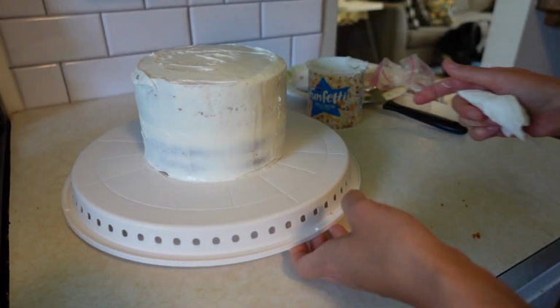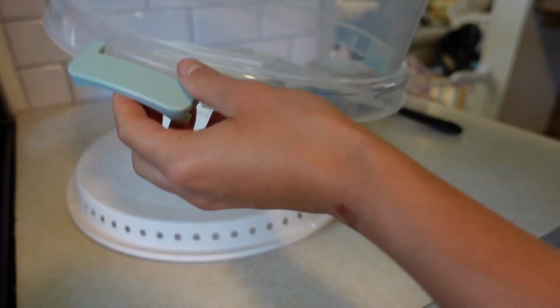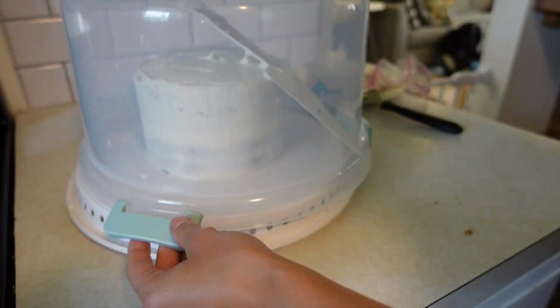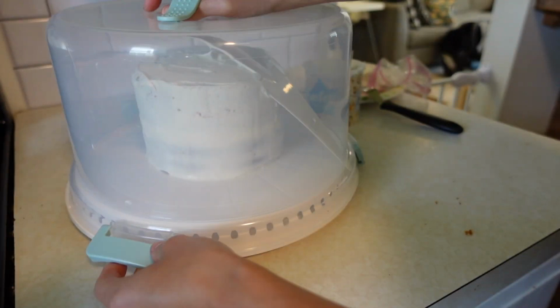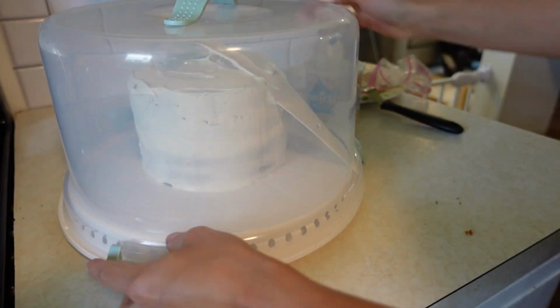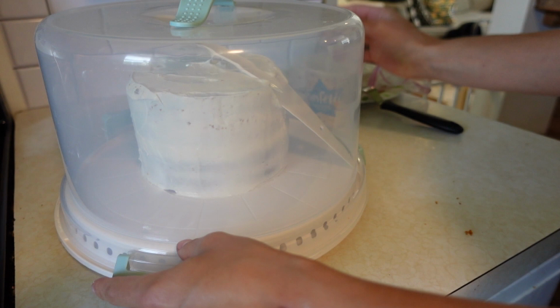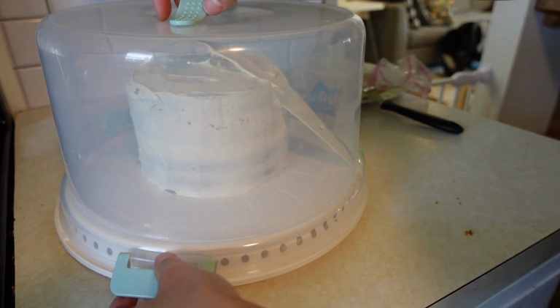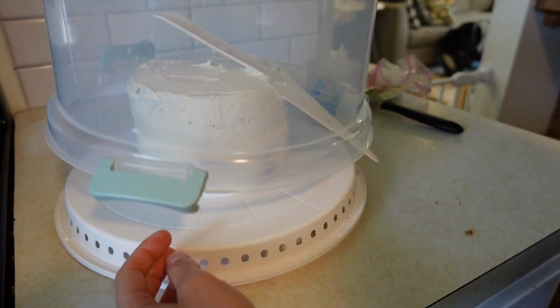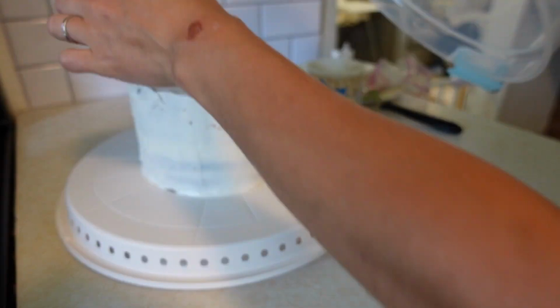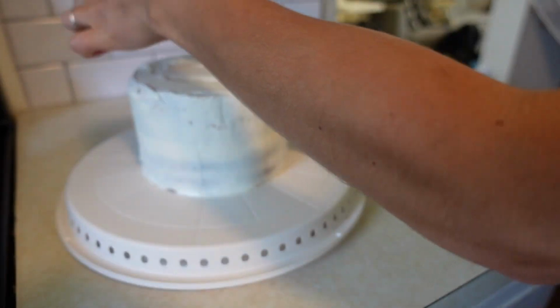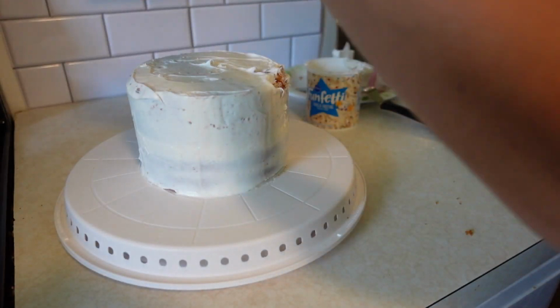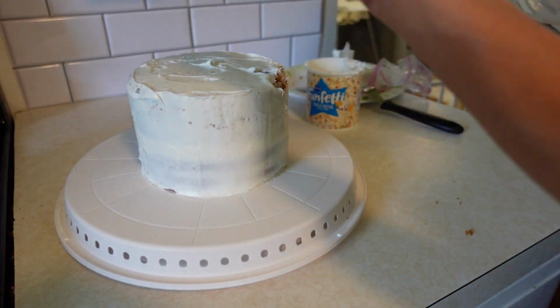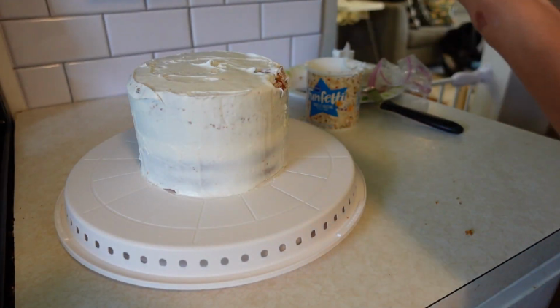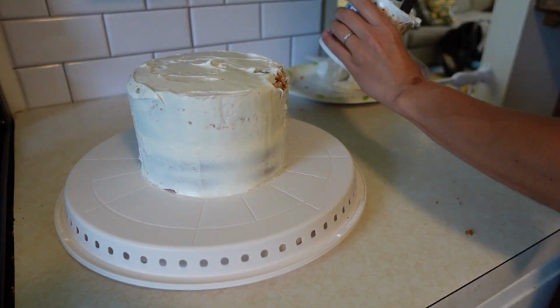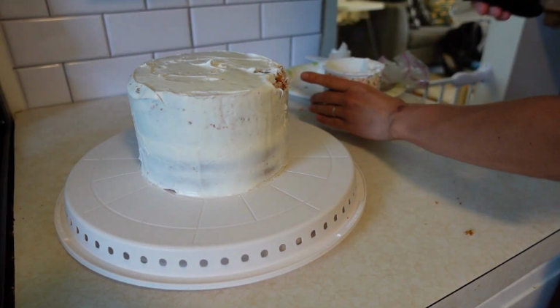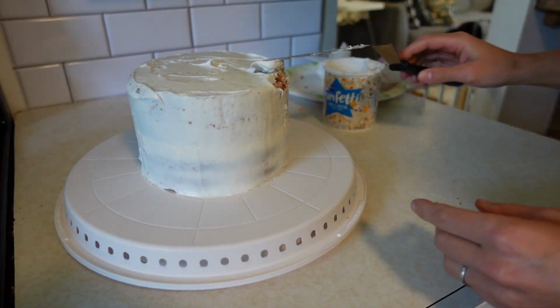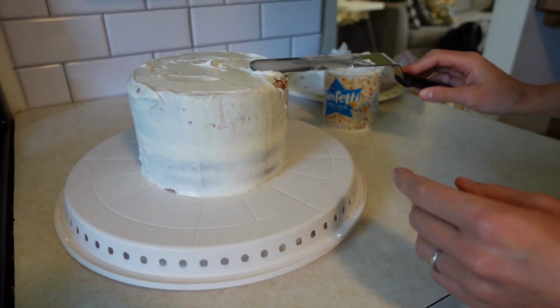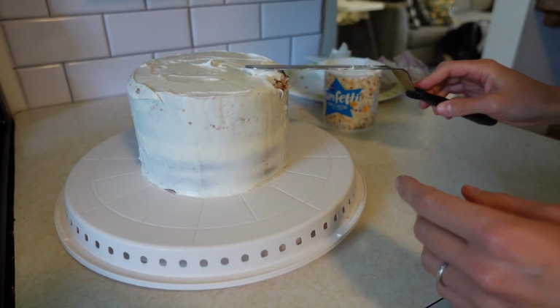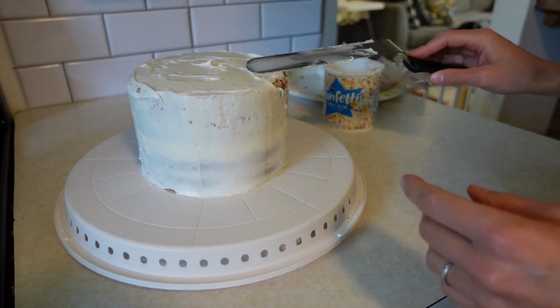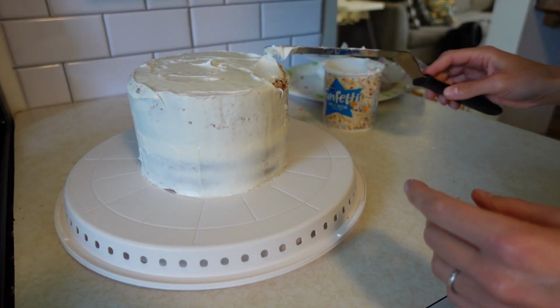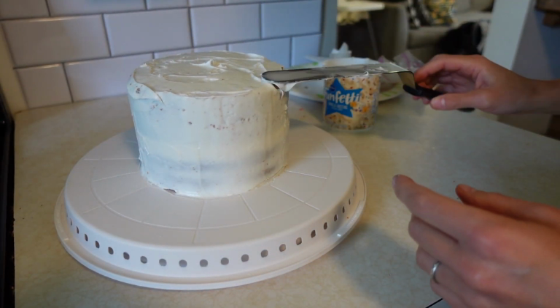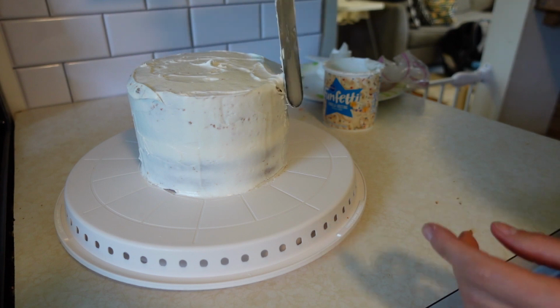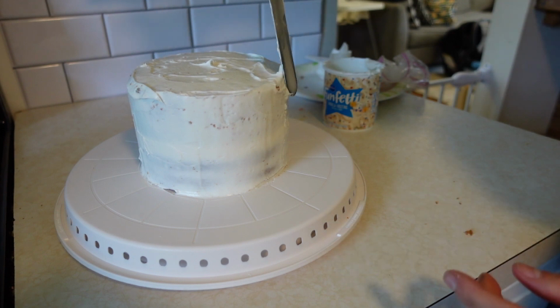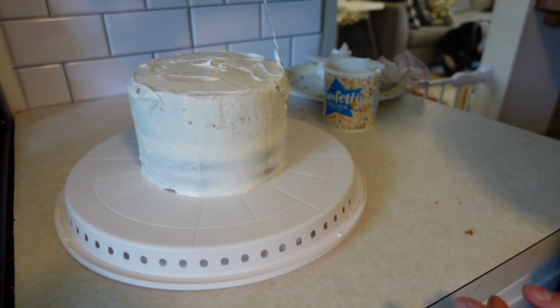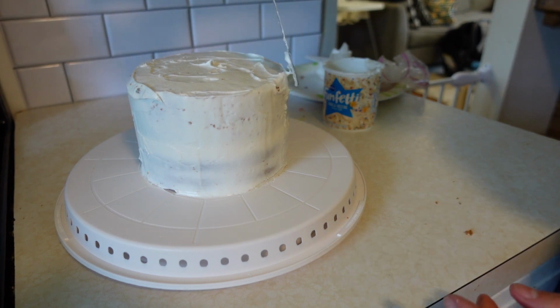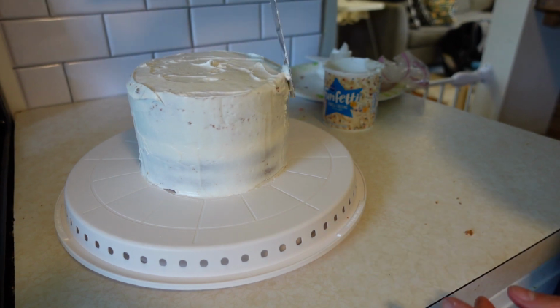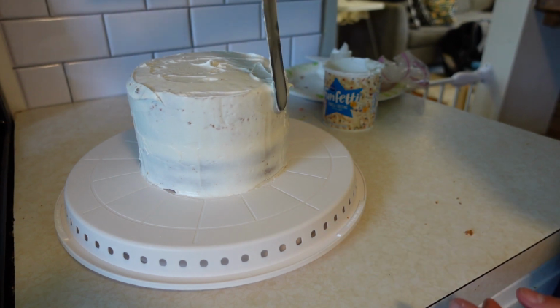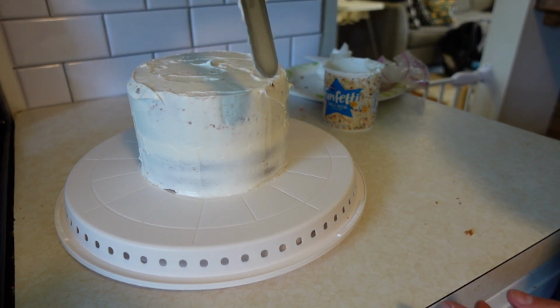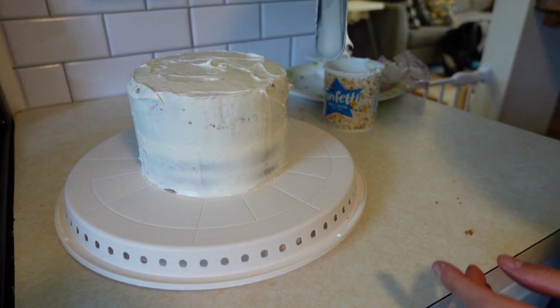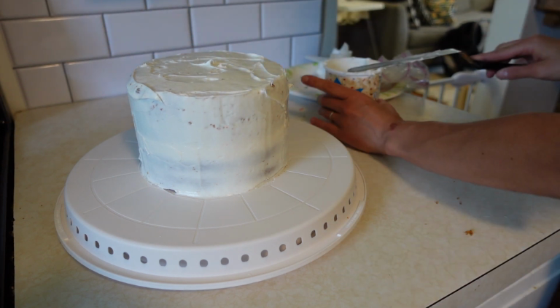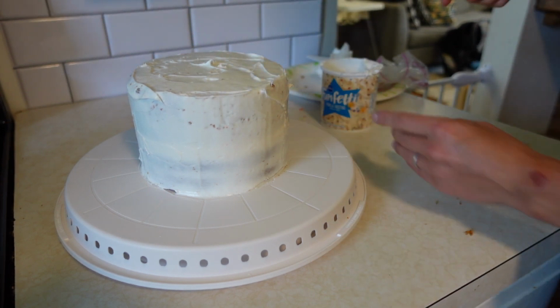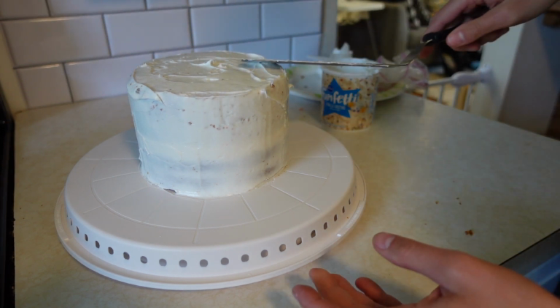I accidentally left a little cake scooper in the top and it fell onto the cake — accidents happen, and I just left that in there to show you that it's not the end of the world, we can fix it.